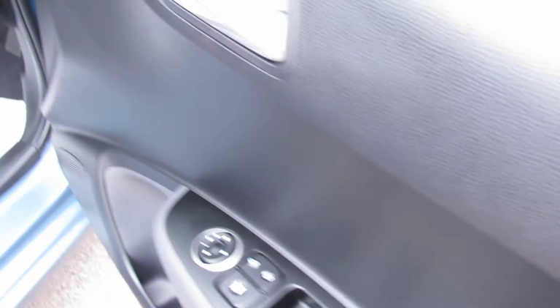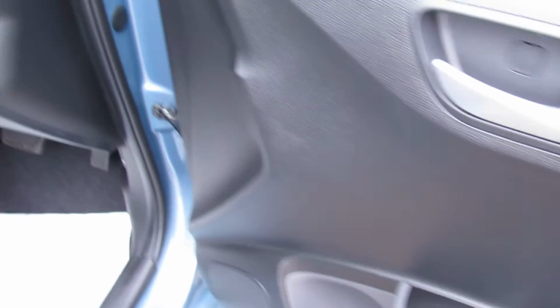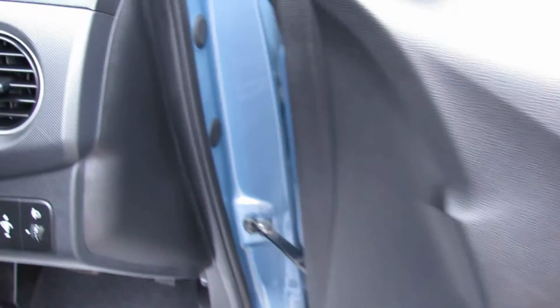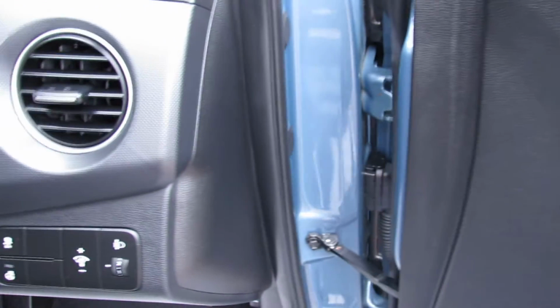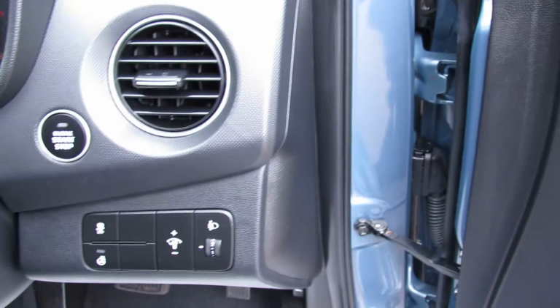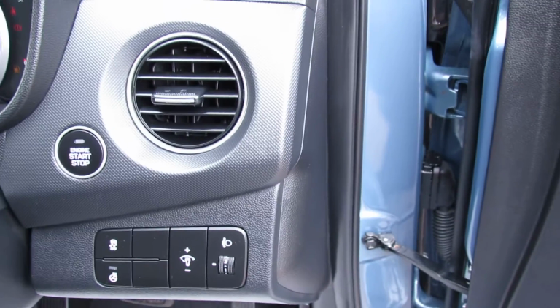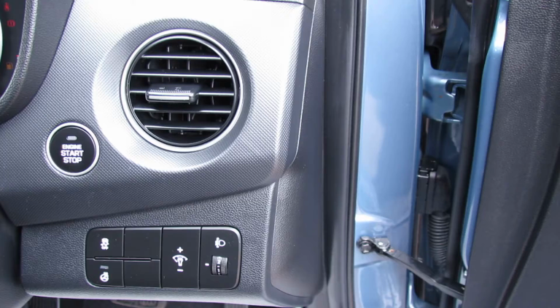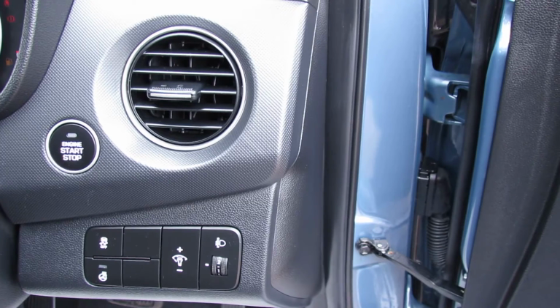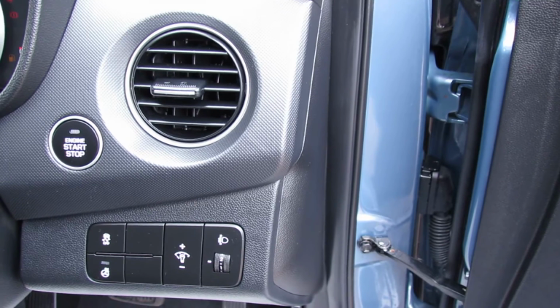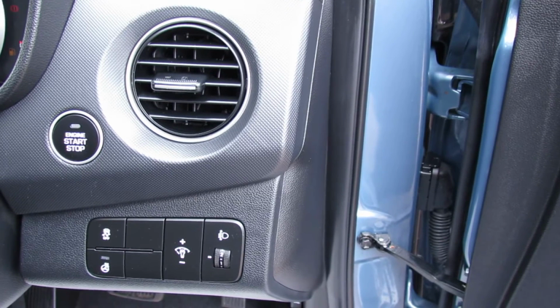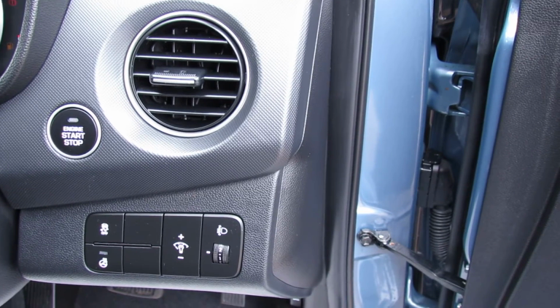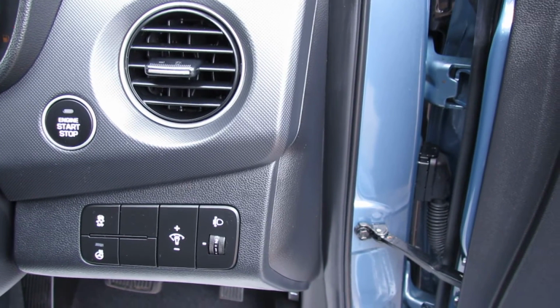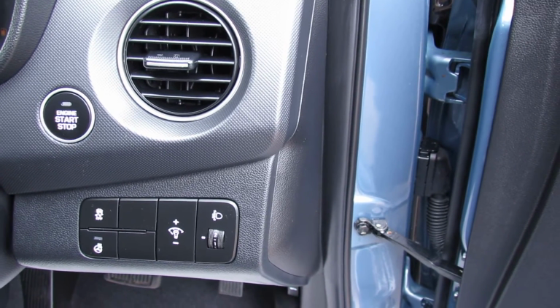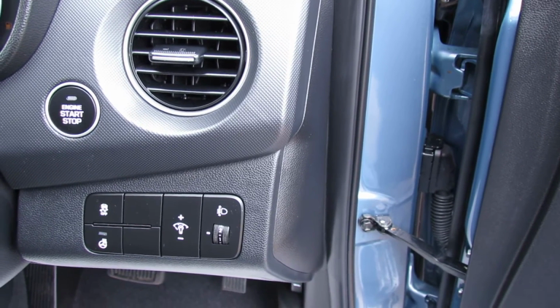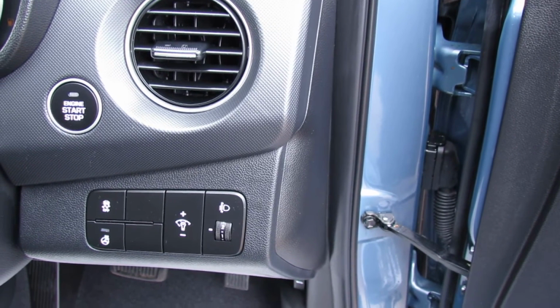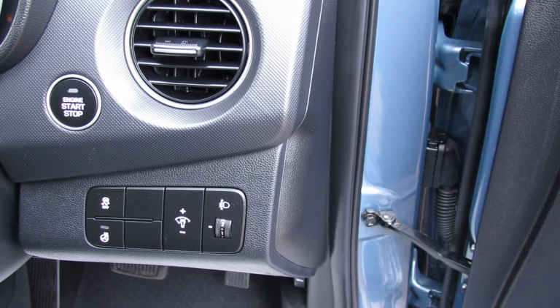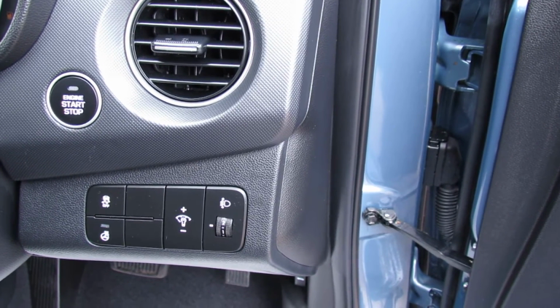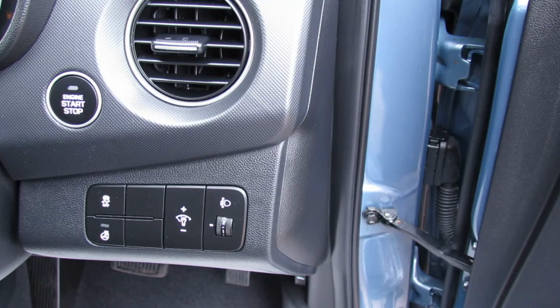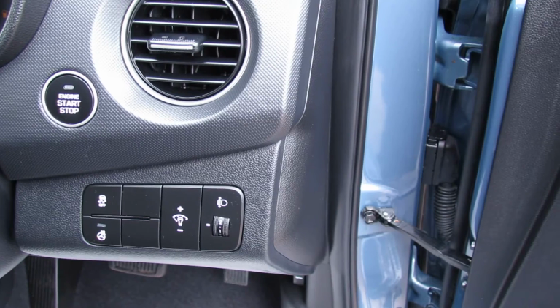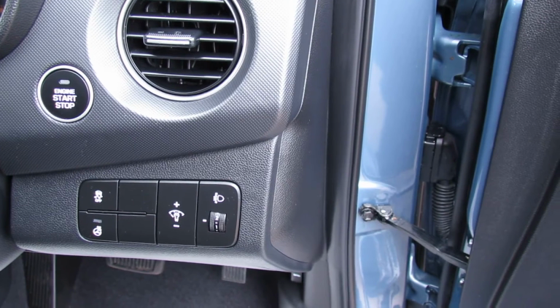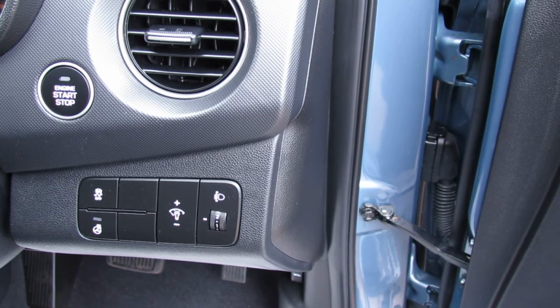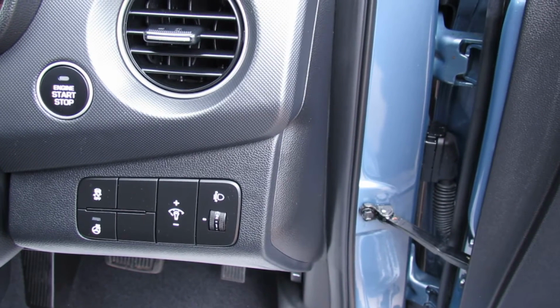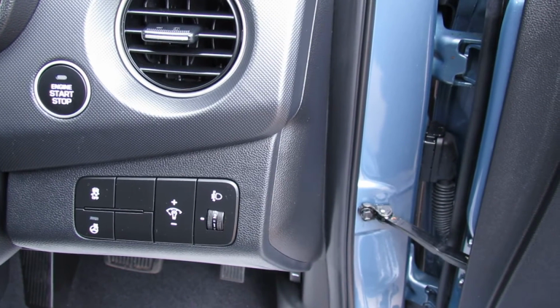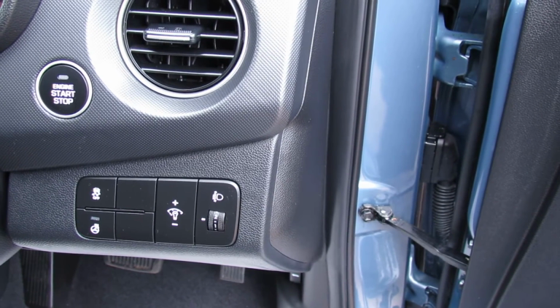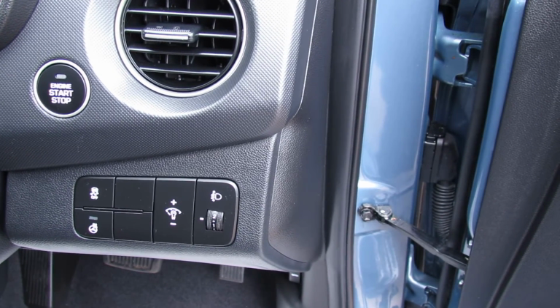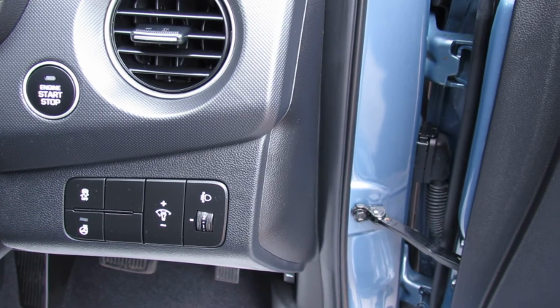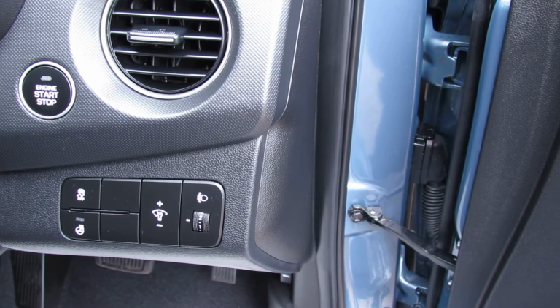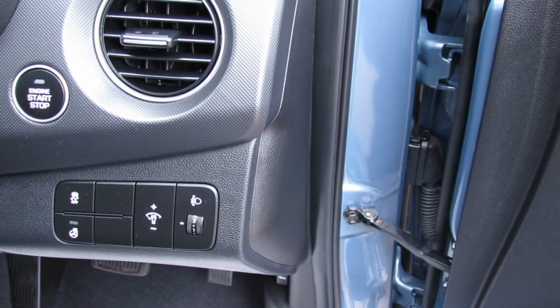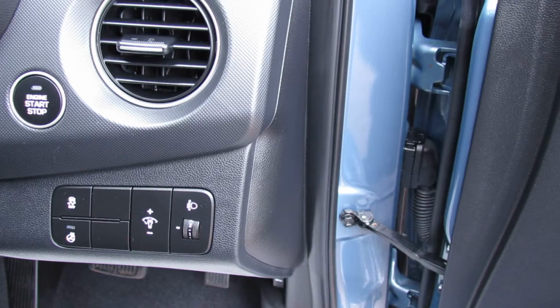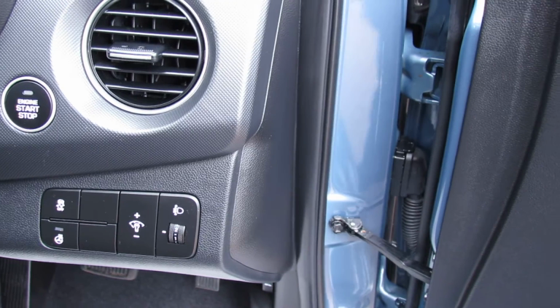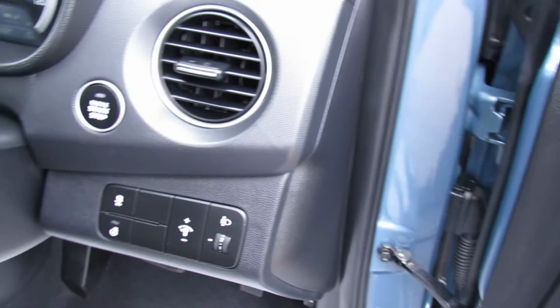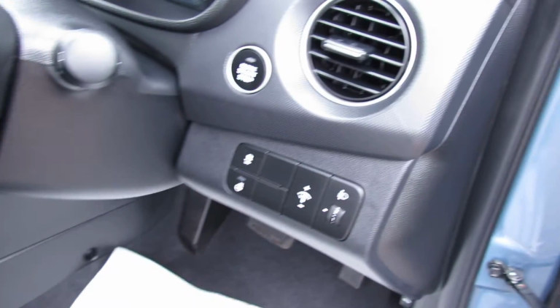Now let's just show you on the right hand side of the dash. At the top there we've got the engine start stop as you can see. You can control all your panel lights and your front headlights as well, and then you've also got a heated steering wheel — because you've got a leather steering wheel and a leather gear stick on this.